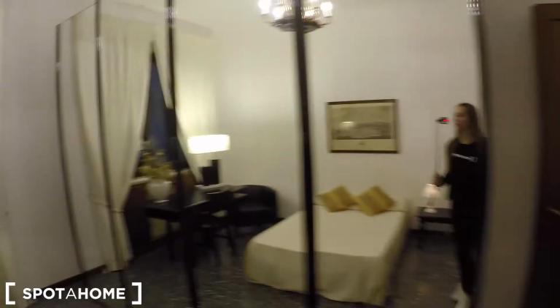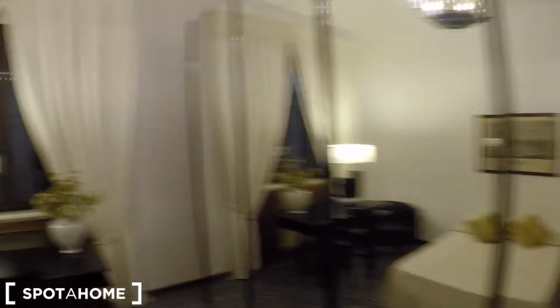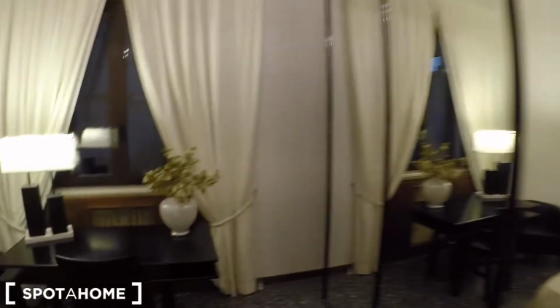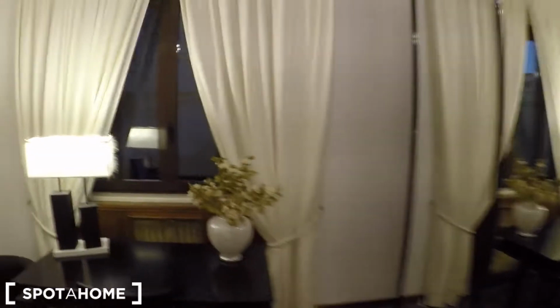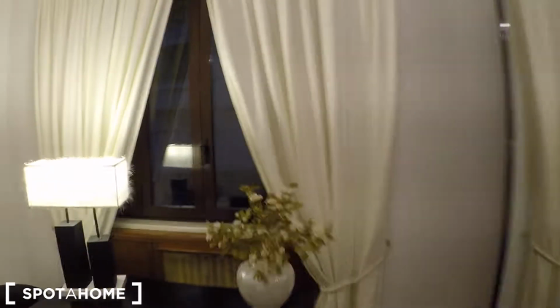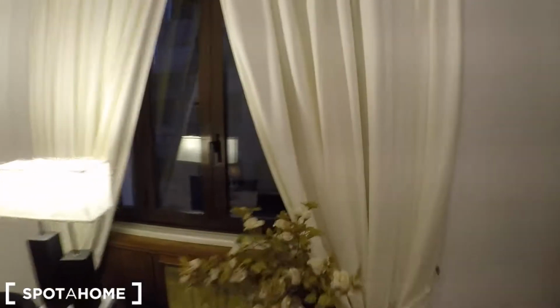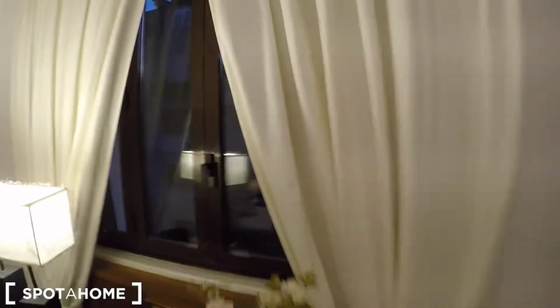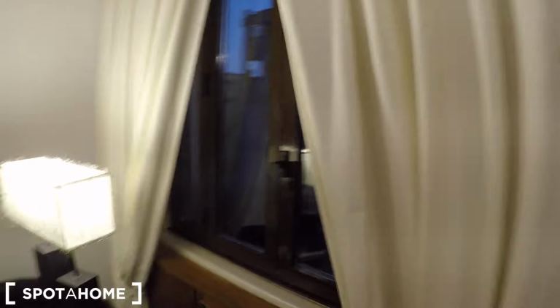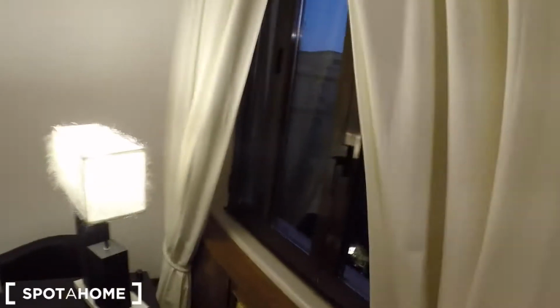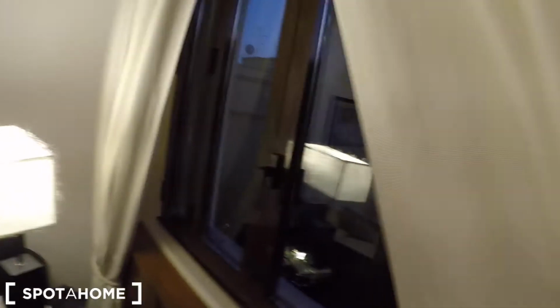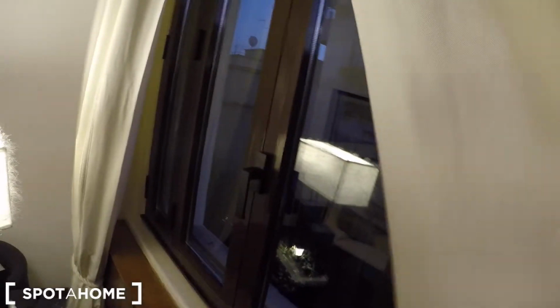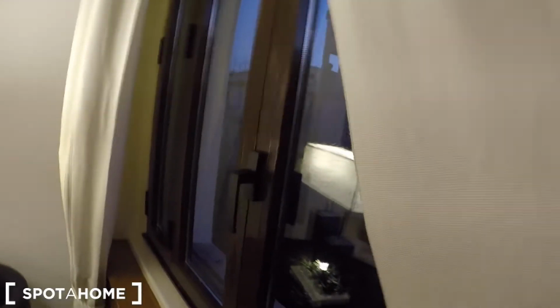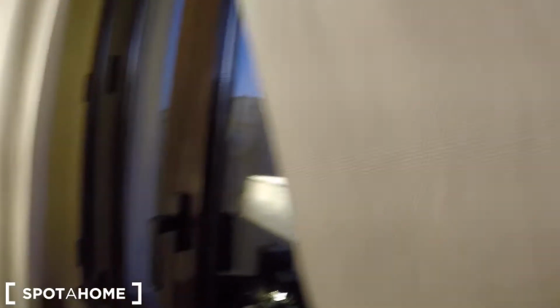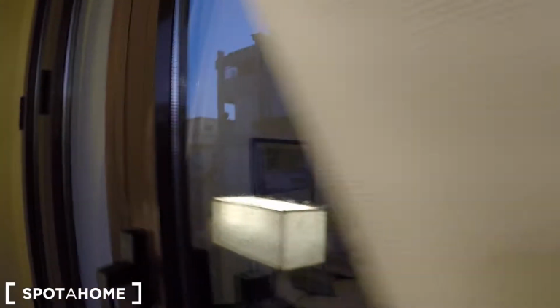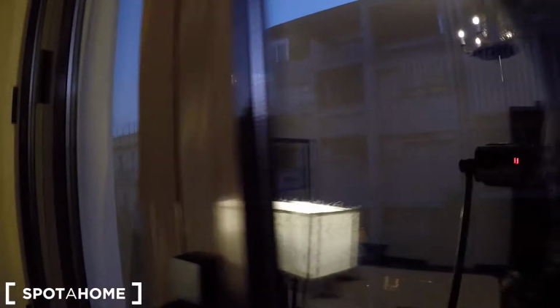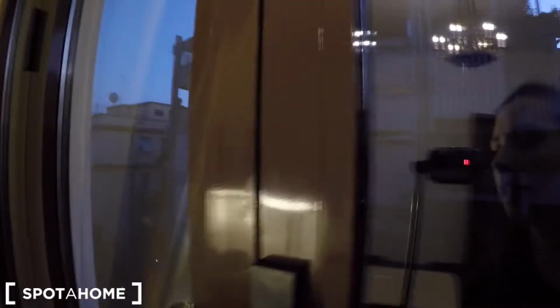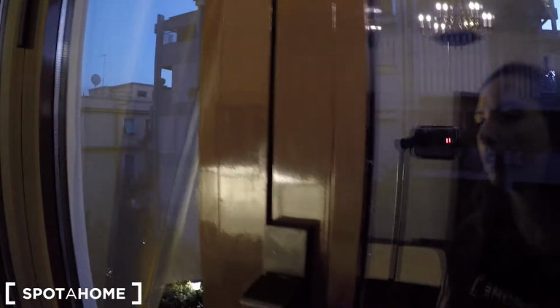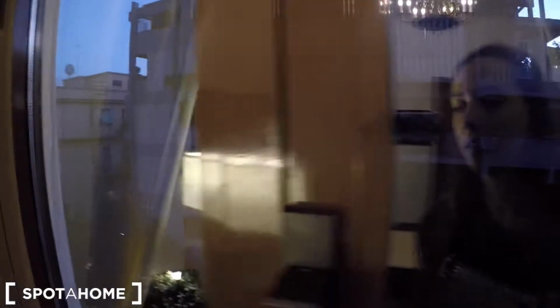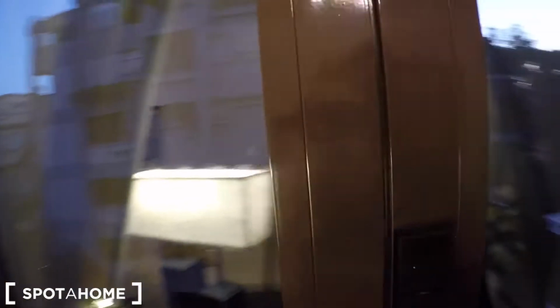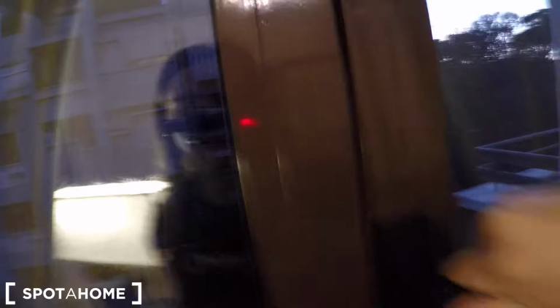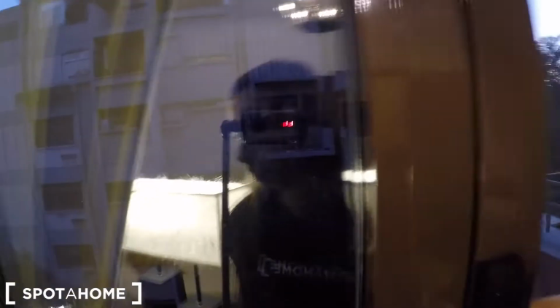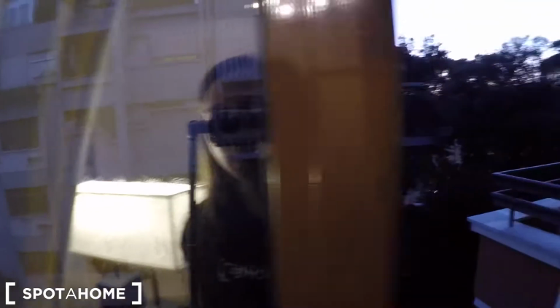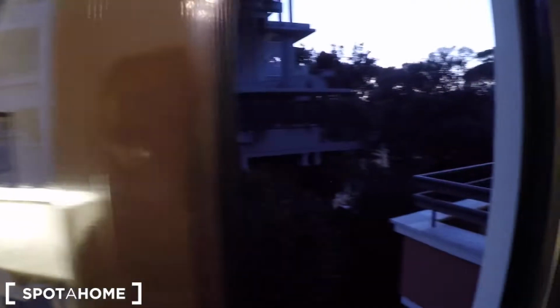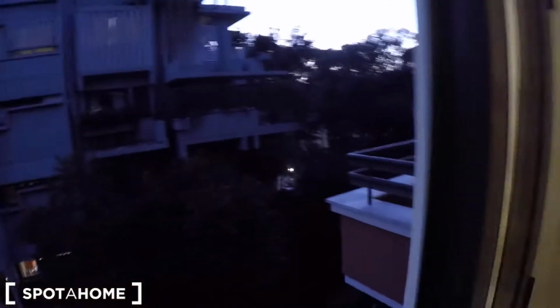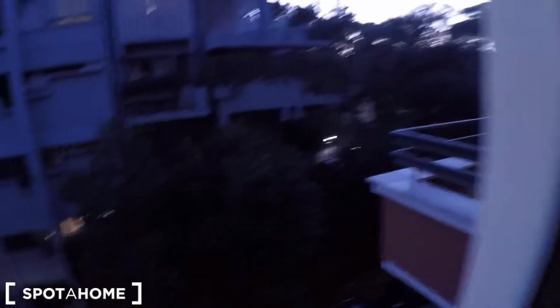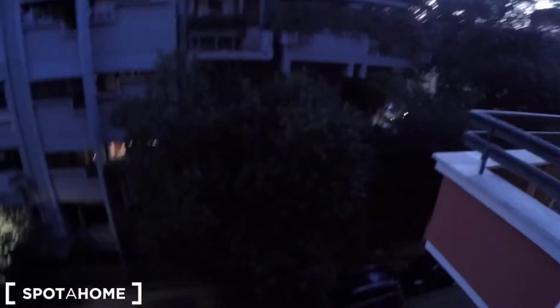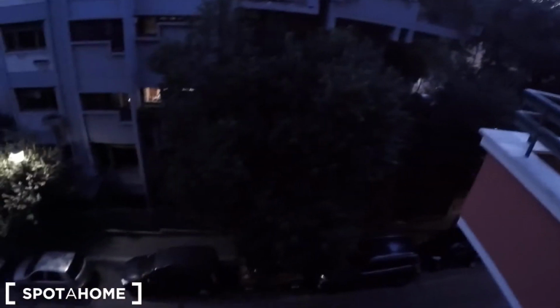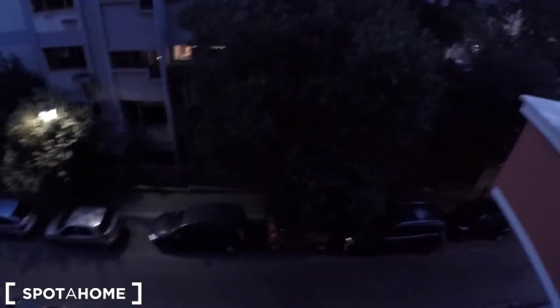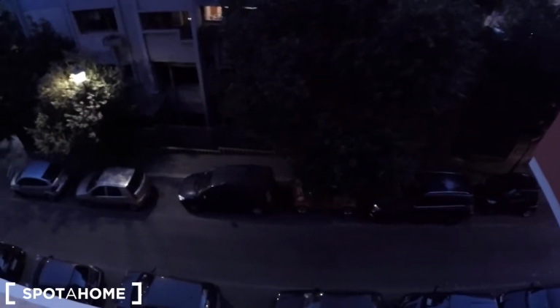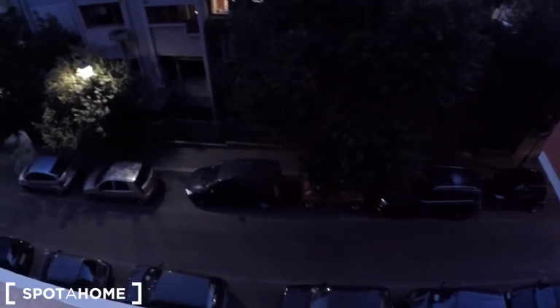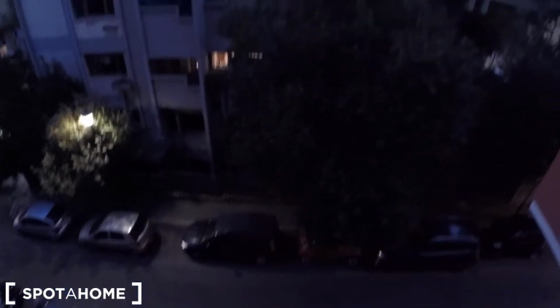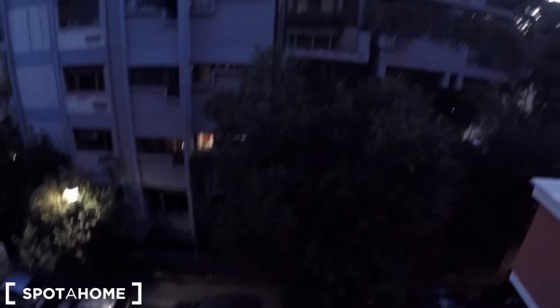Let's check the window. This is the street view from the window of the bedroom.